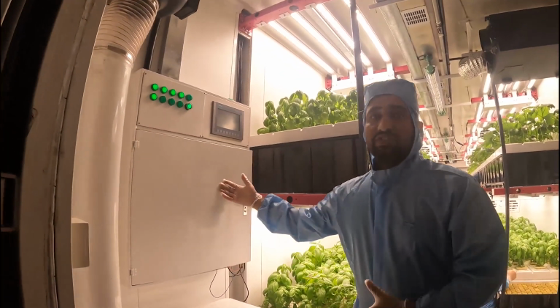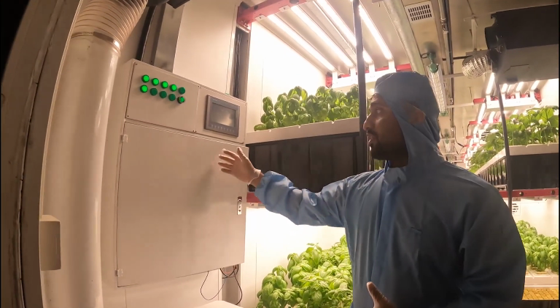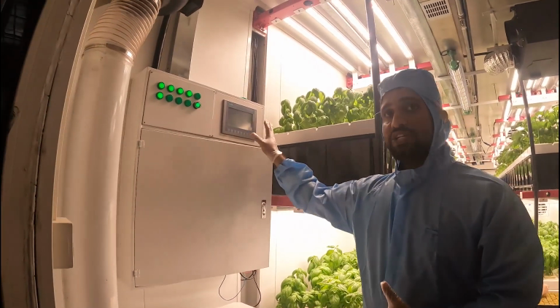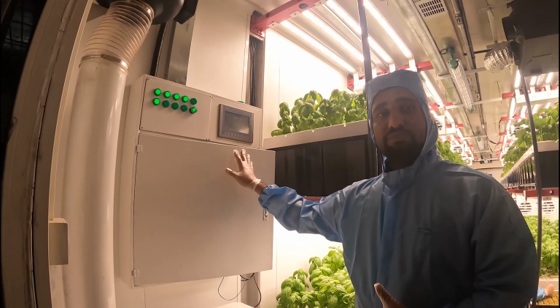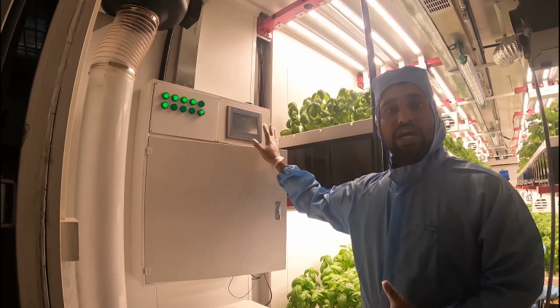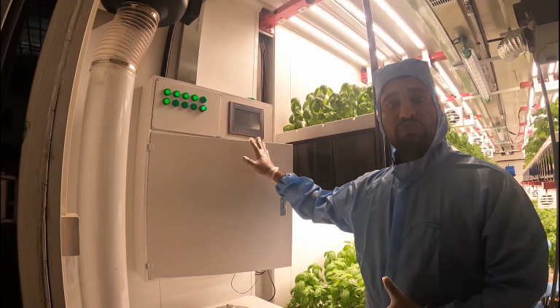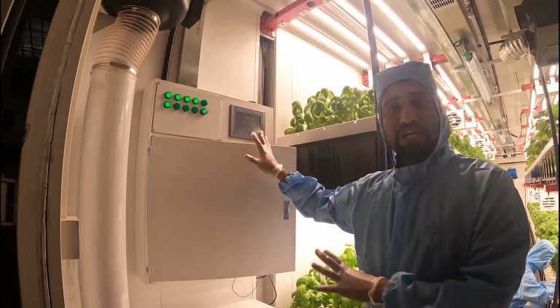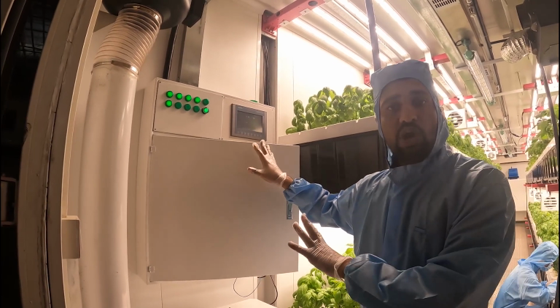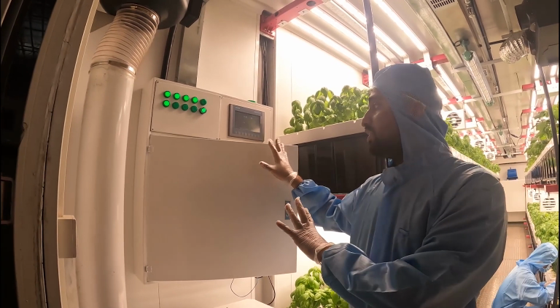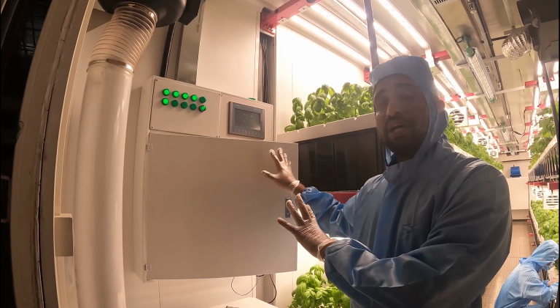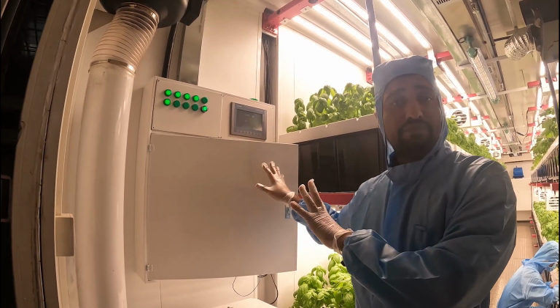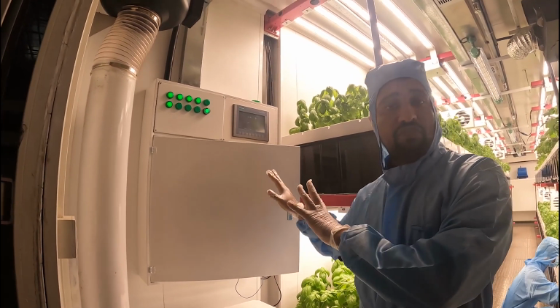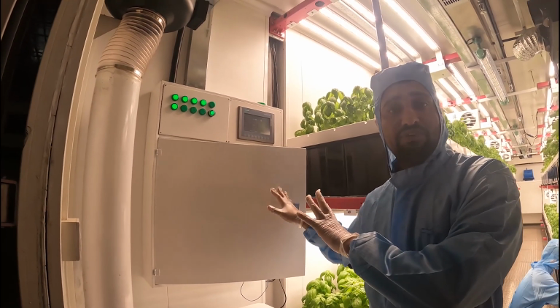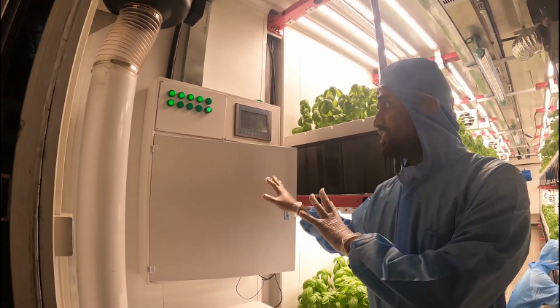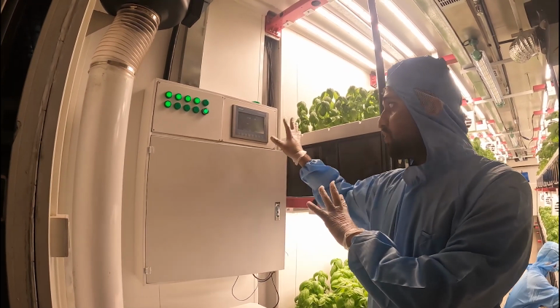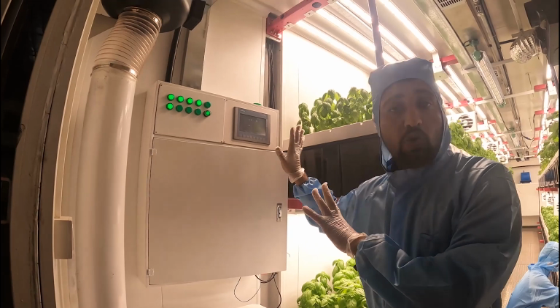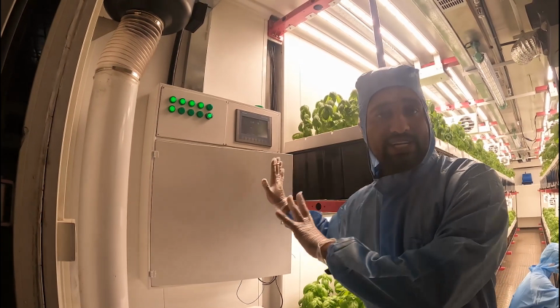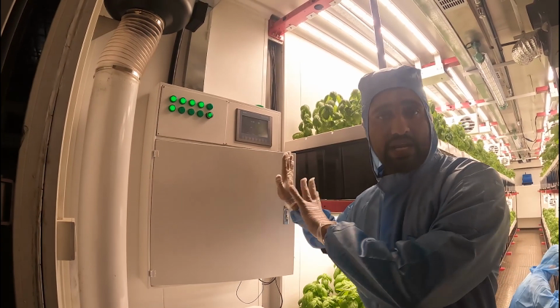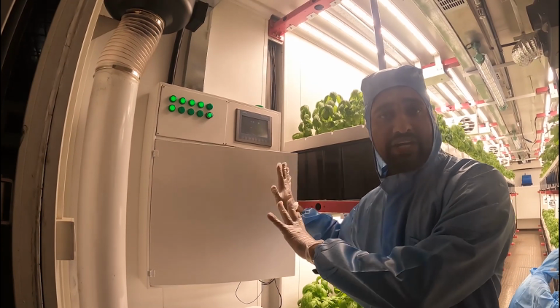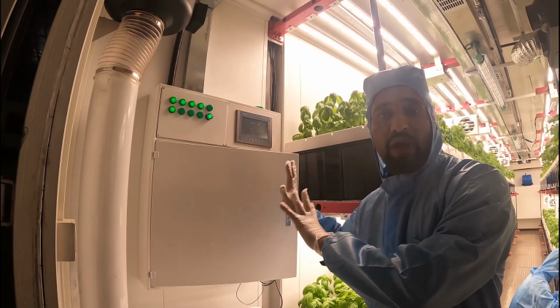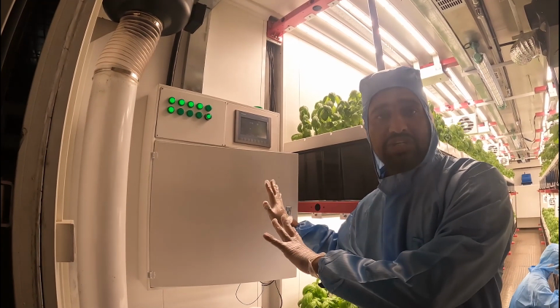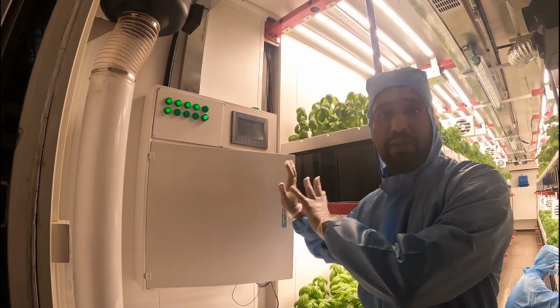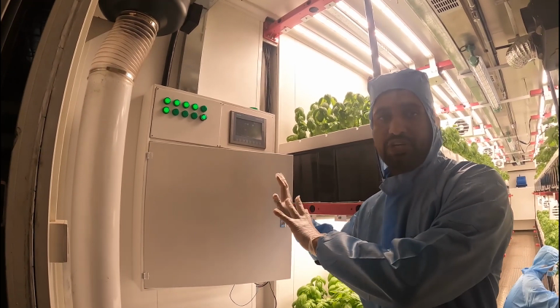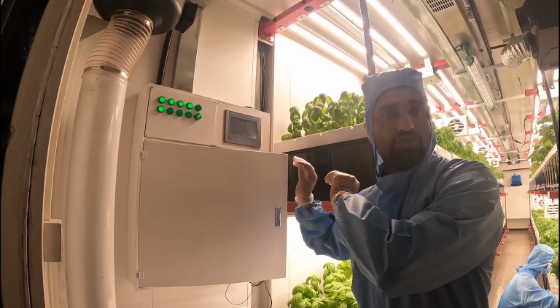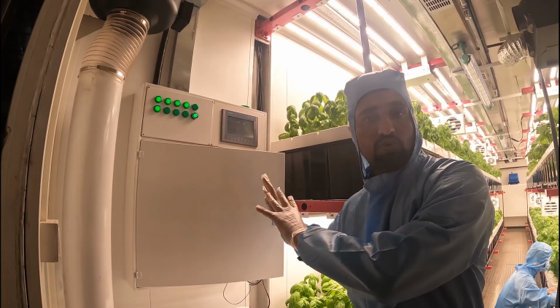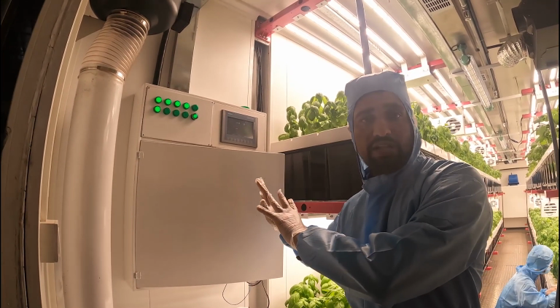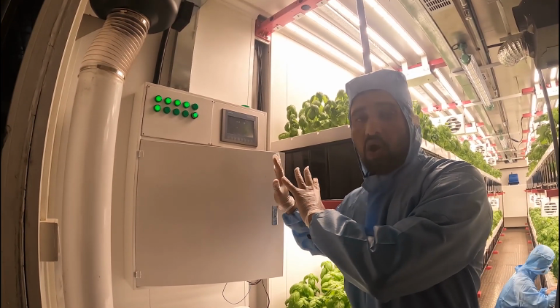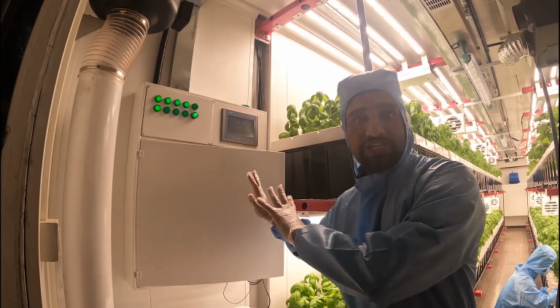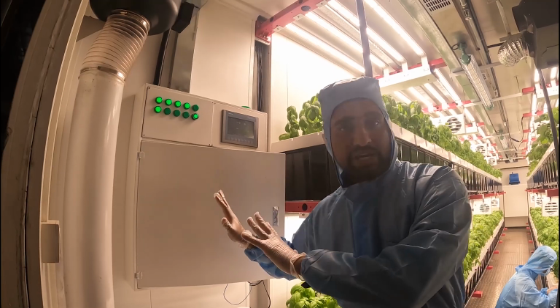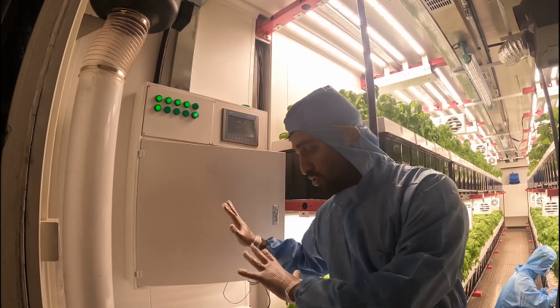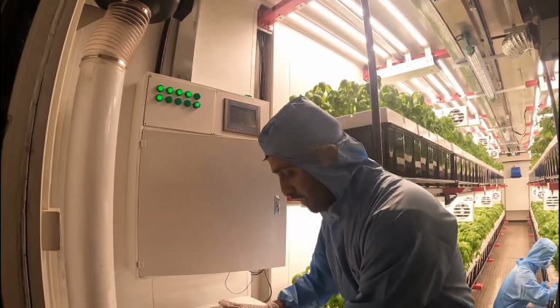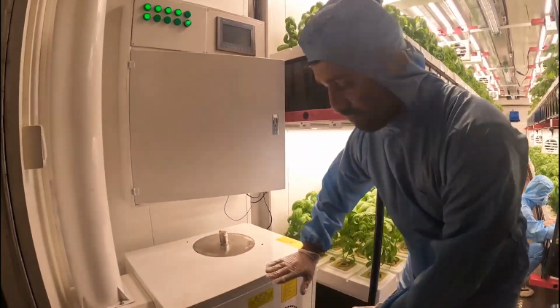This is our control system through which you can control all these grow facilities. You can control the irrigation, lighting, ventilation, temperature, CO2 level — all these things you can control through this one.